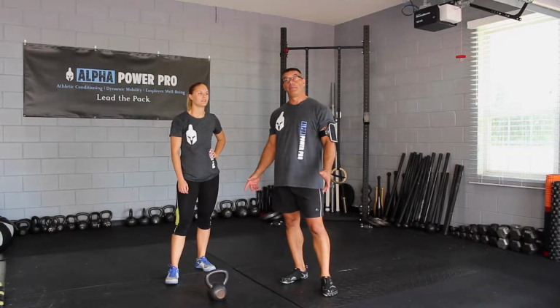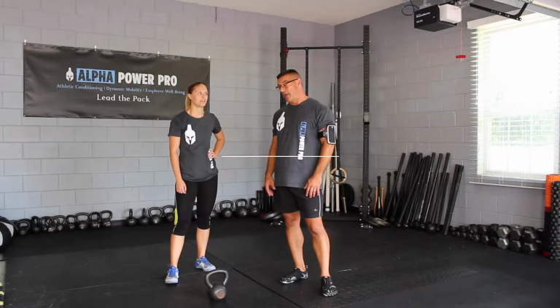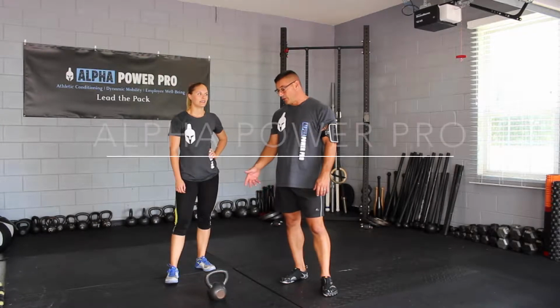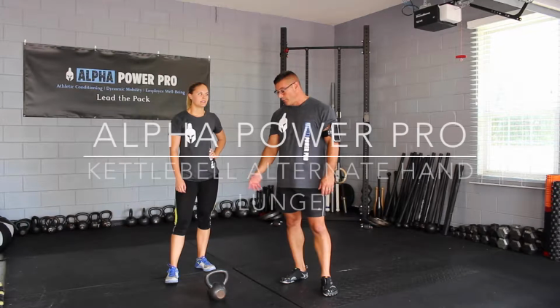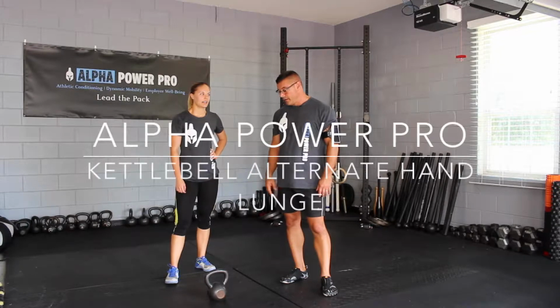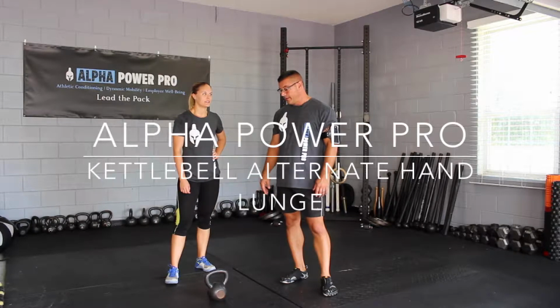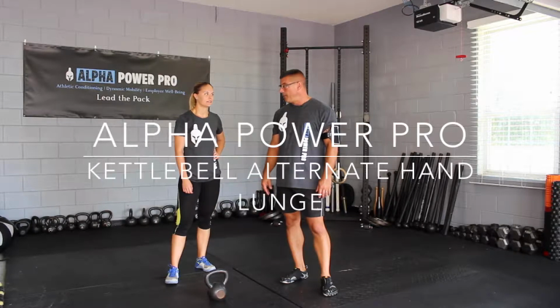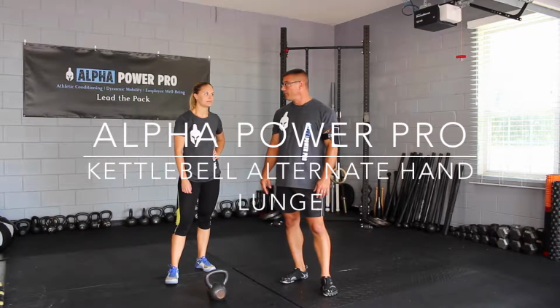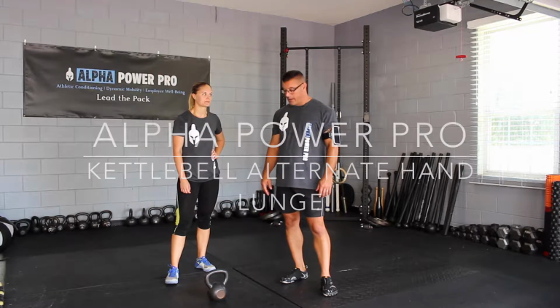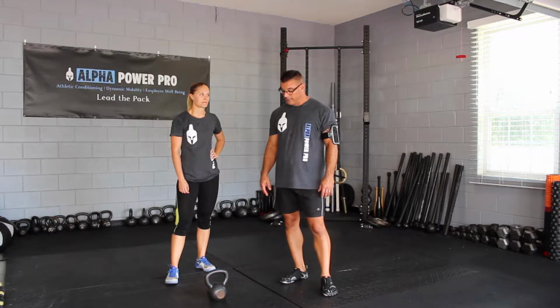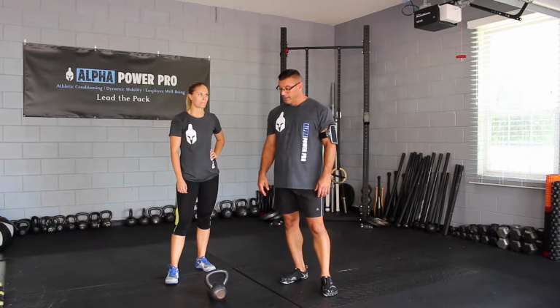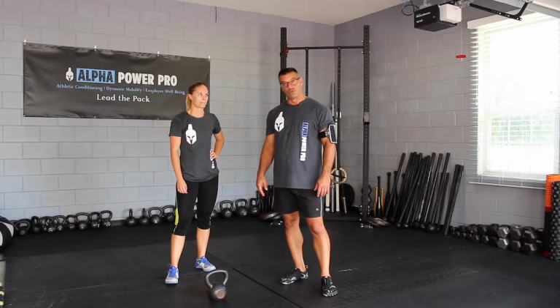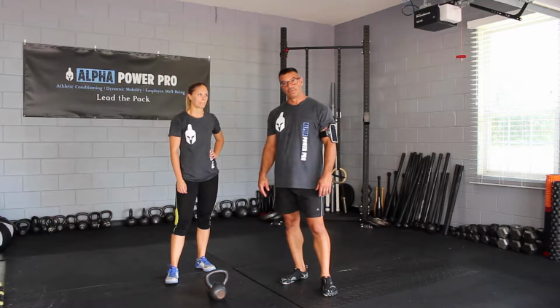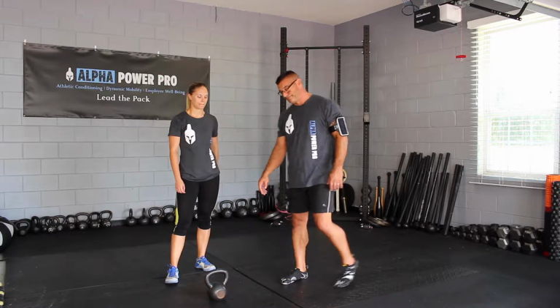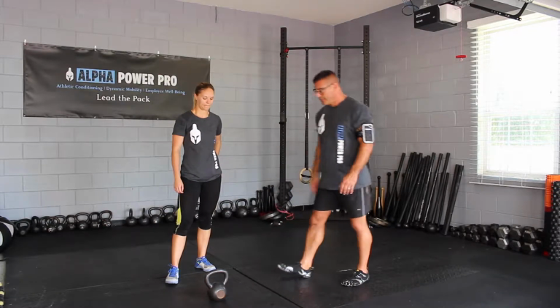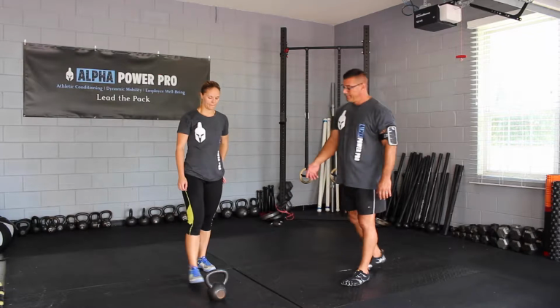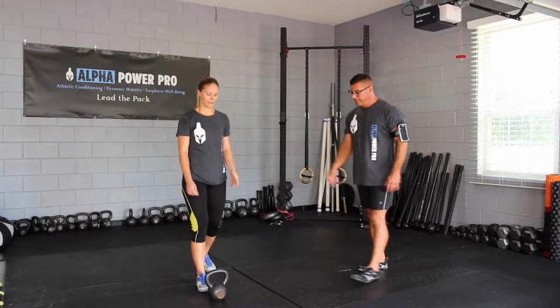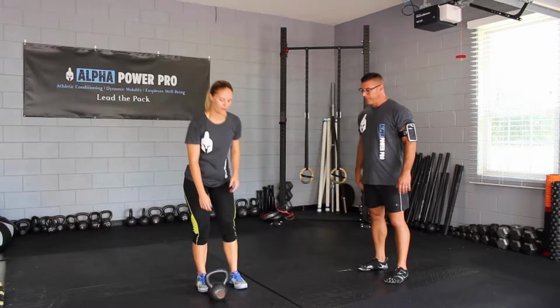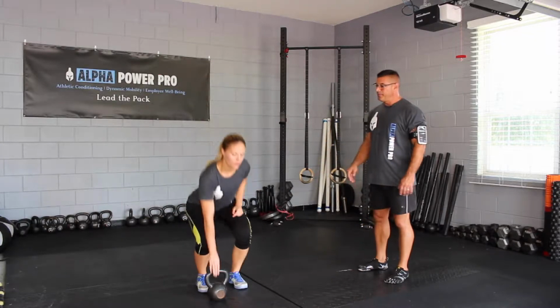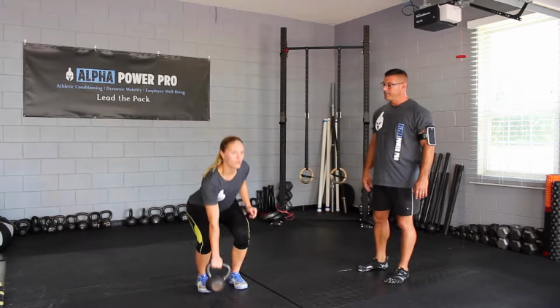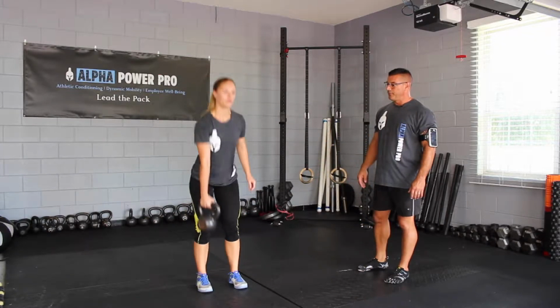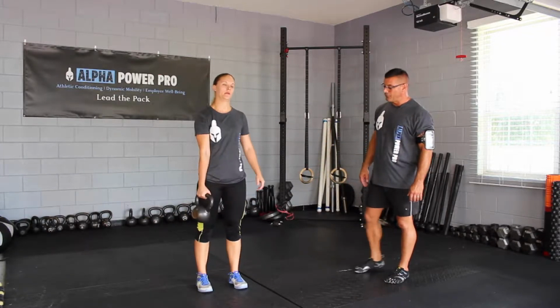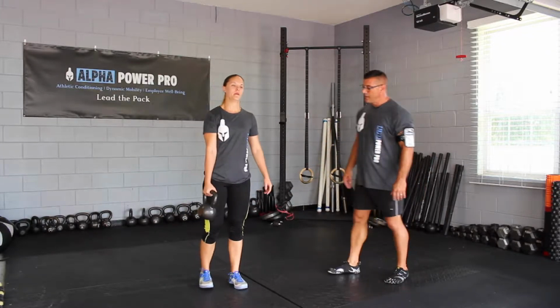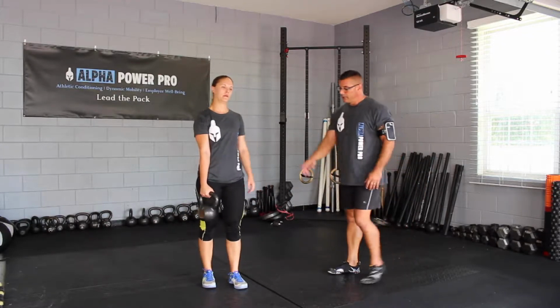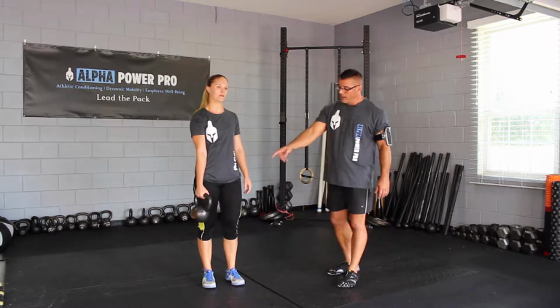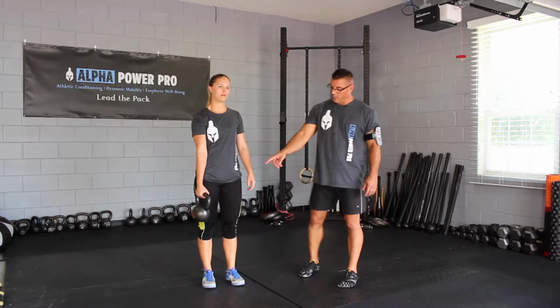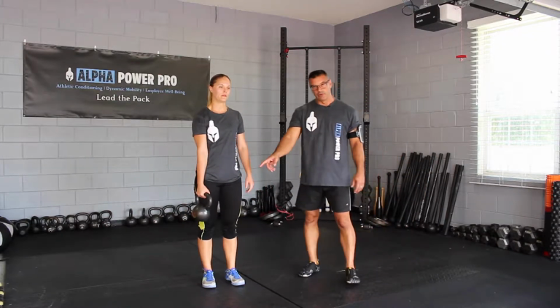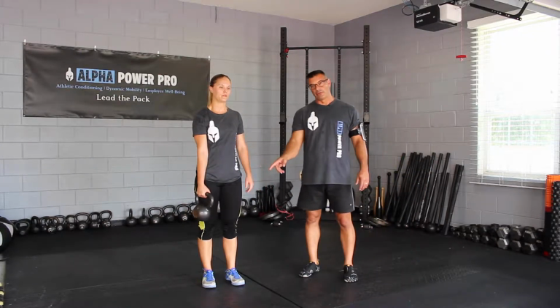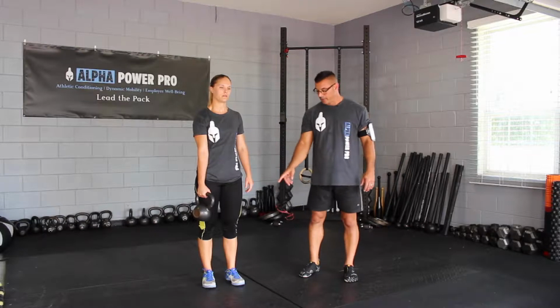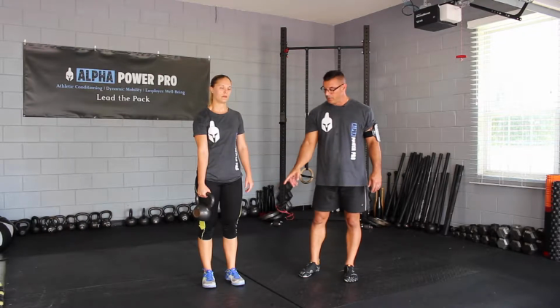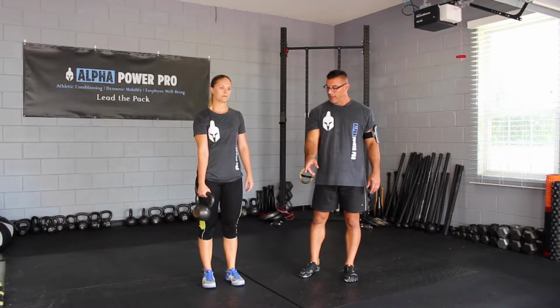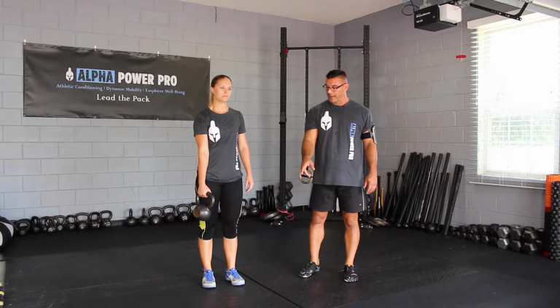Here with Paige, I'm going to go over the kettlebell alternate hand lunge. Paige will pick it up — perfect posture. It's in her right hand, which means her first step is going to be with her left leg.